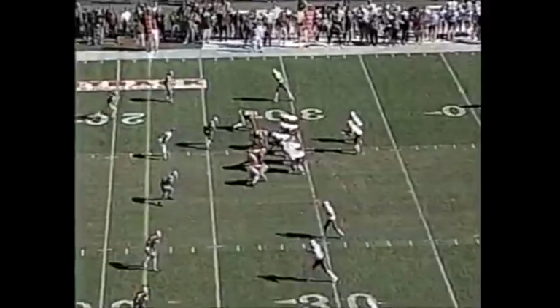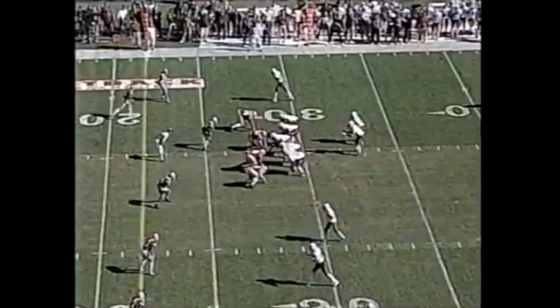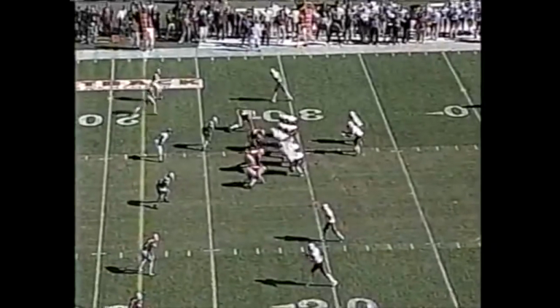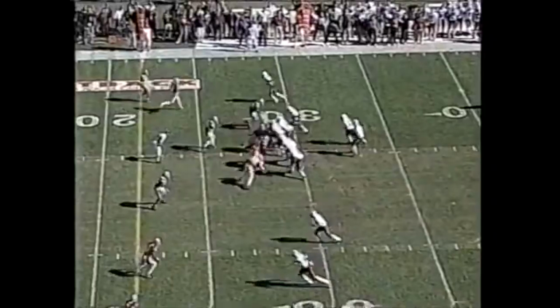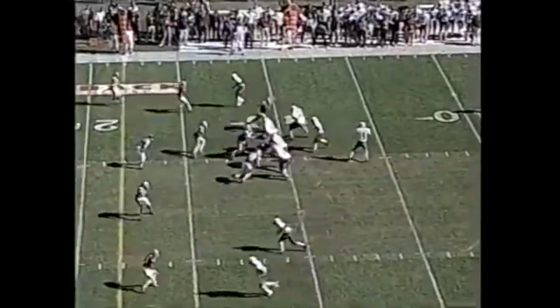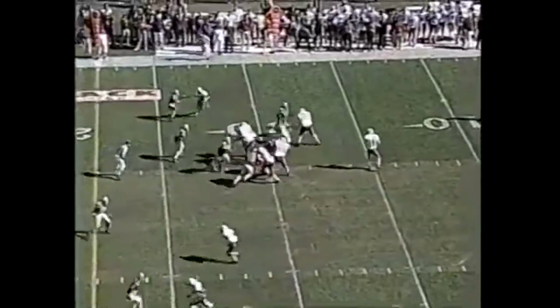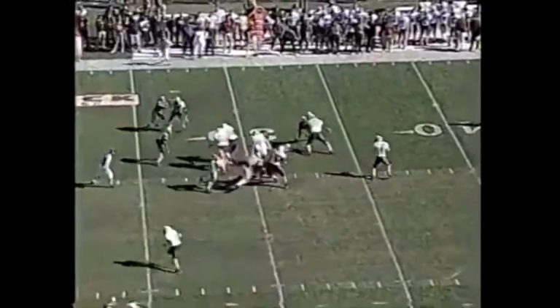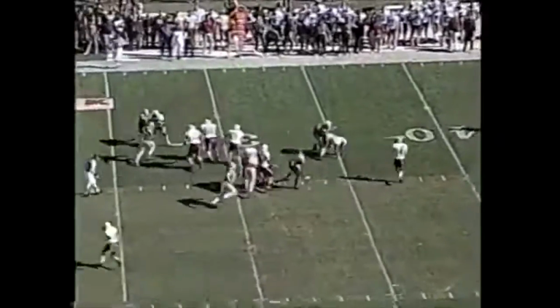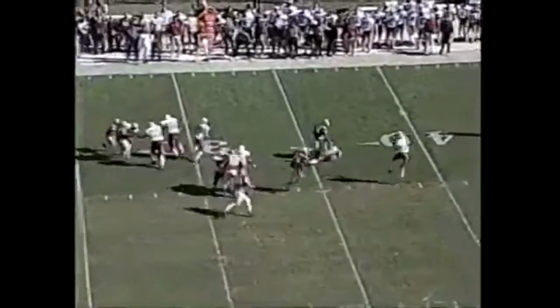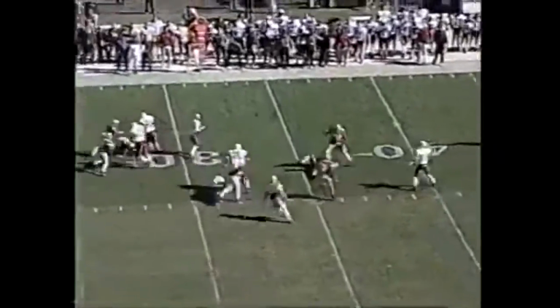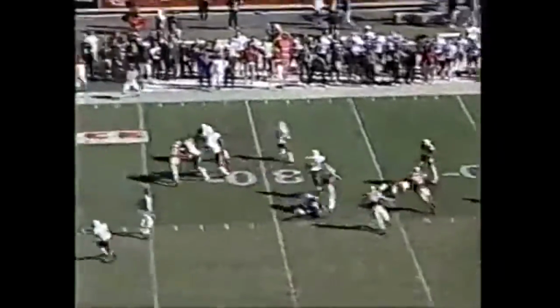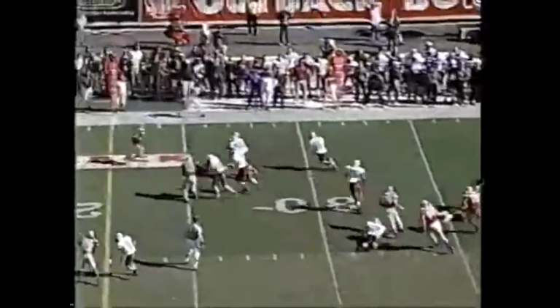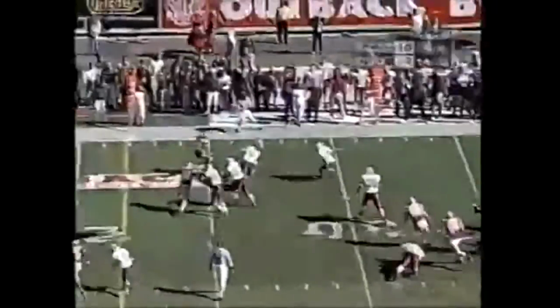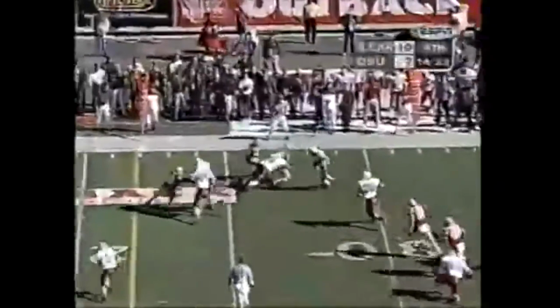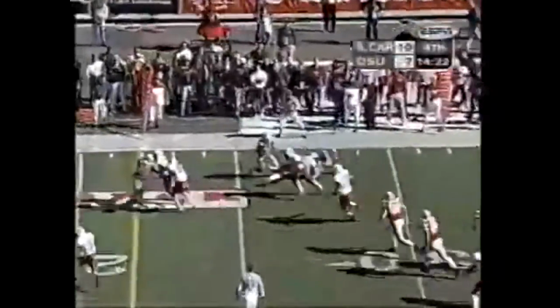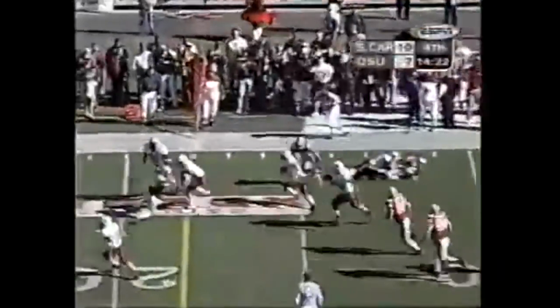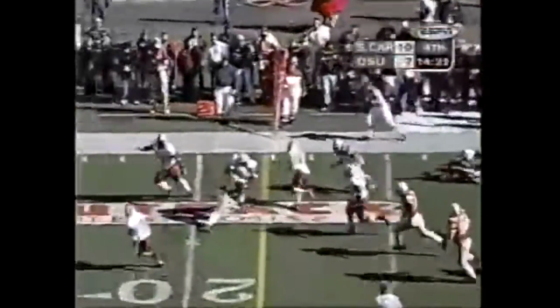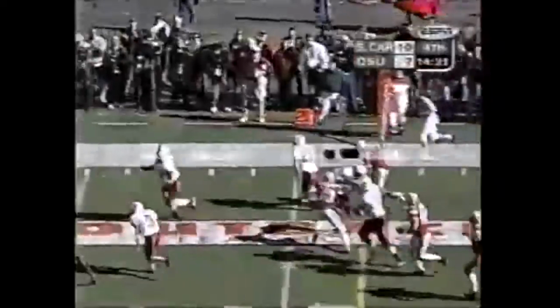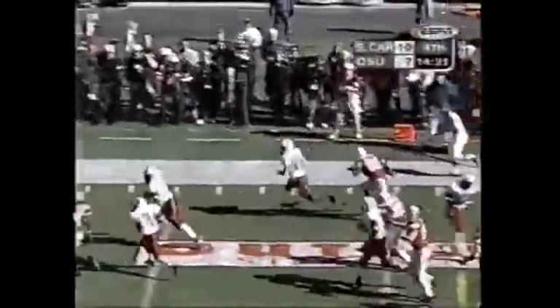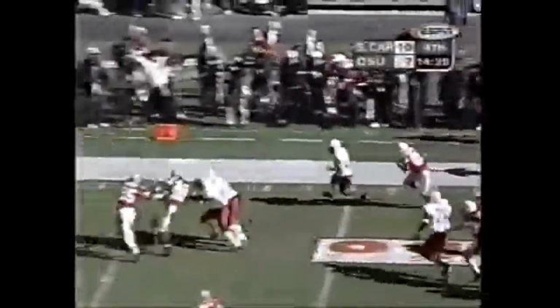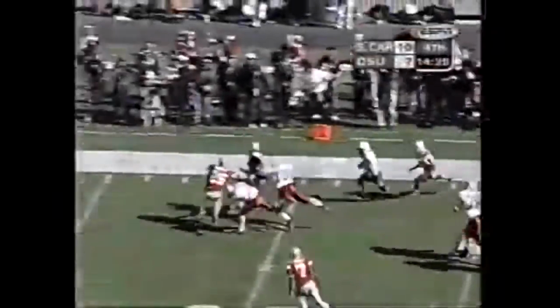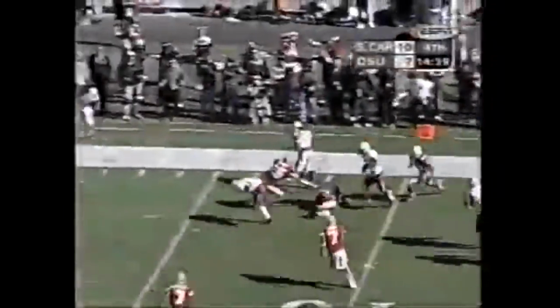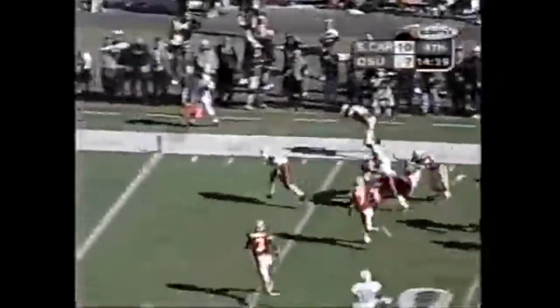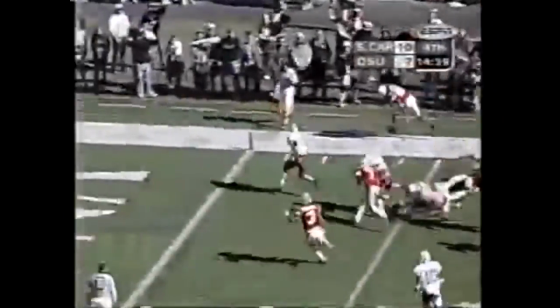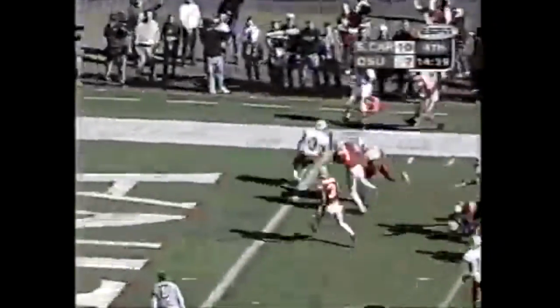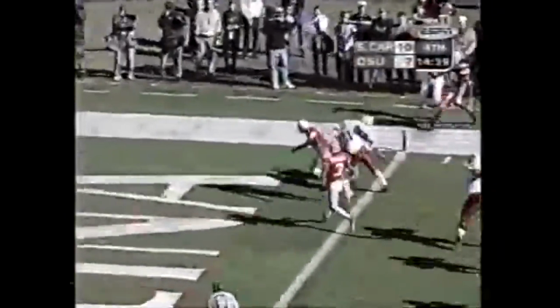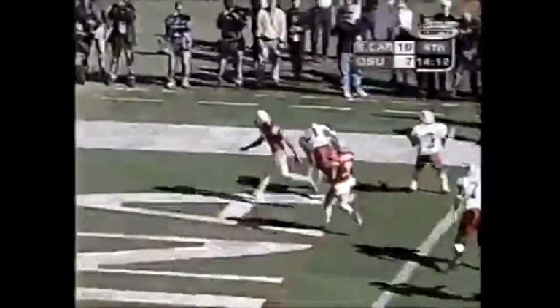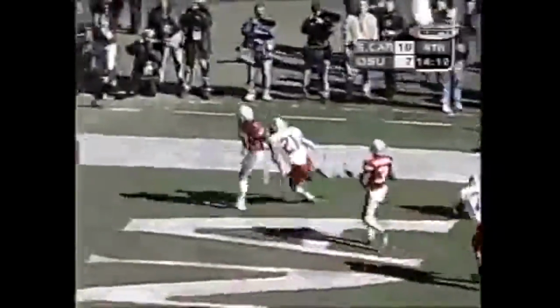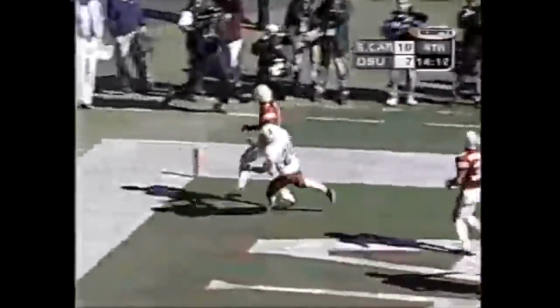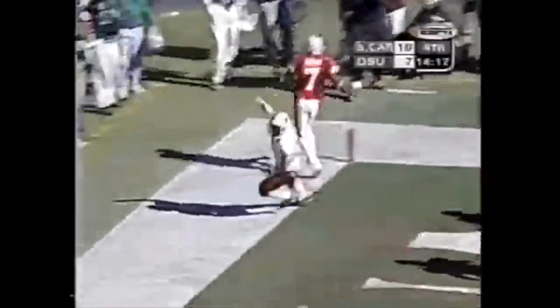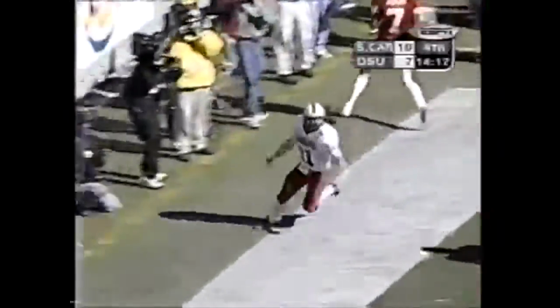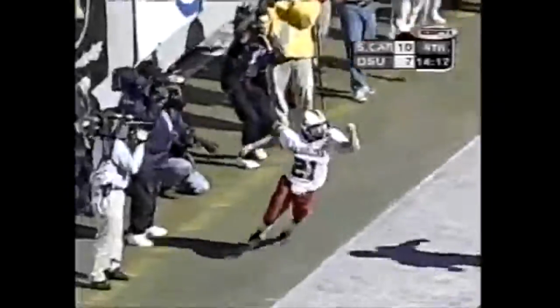He's been quite a story in this one, Adrian. They set up a screen and it goes to Boer — 20, 15, 10, 5. Touchdown, Boer! His second of the day.